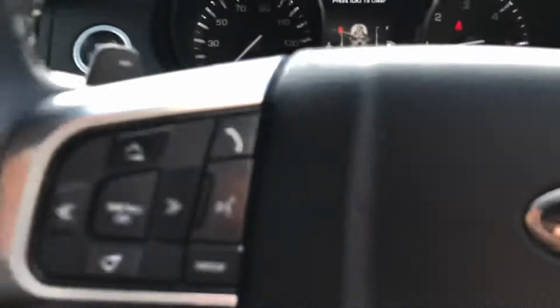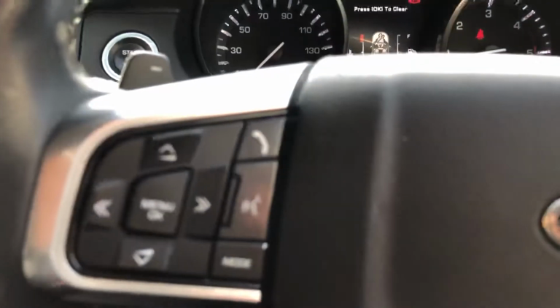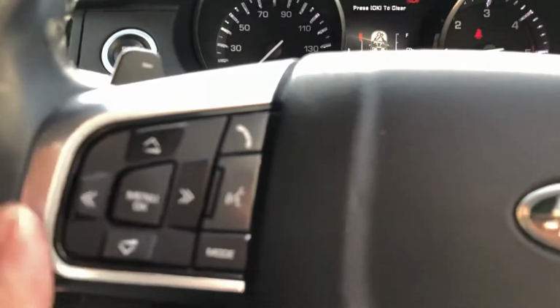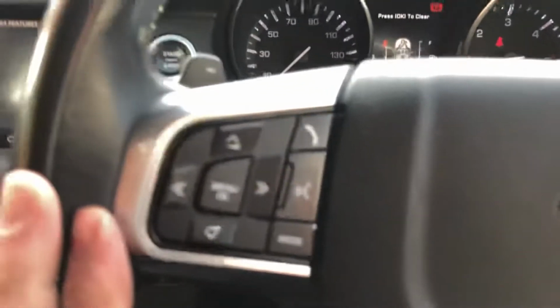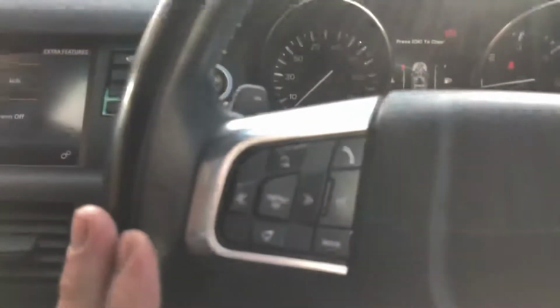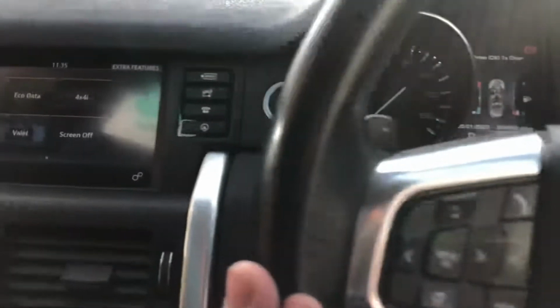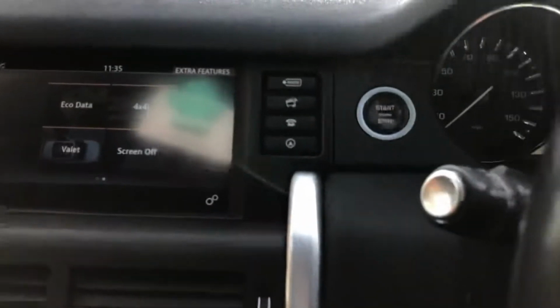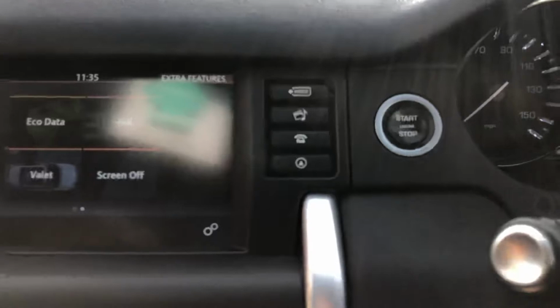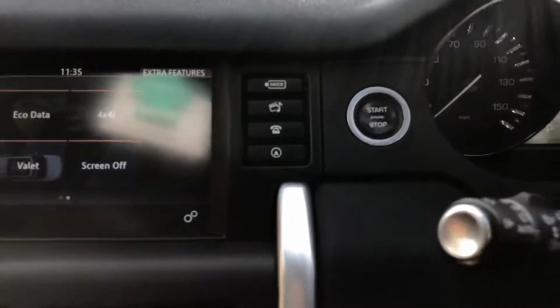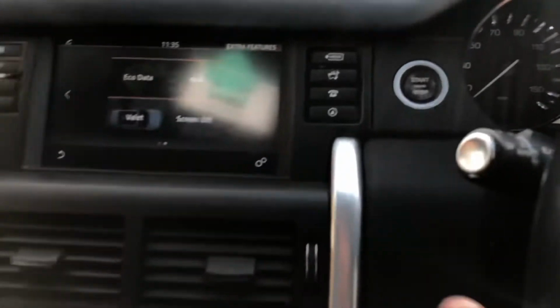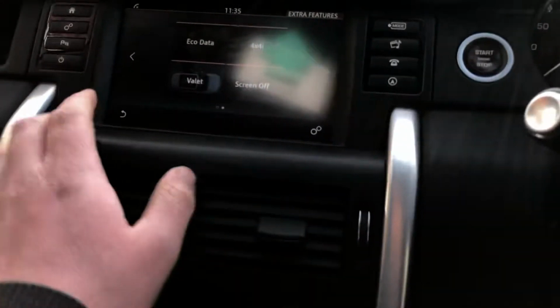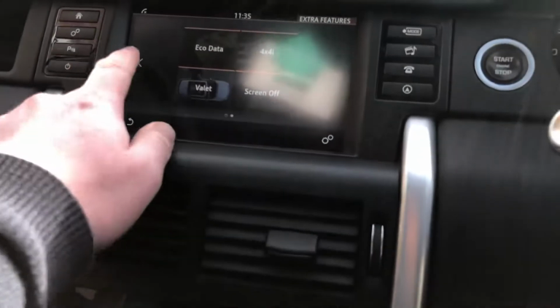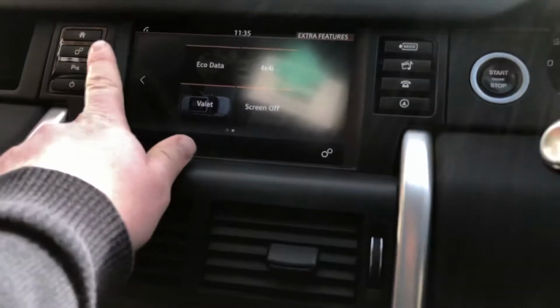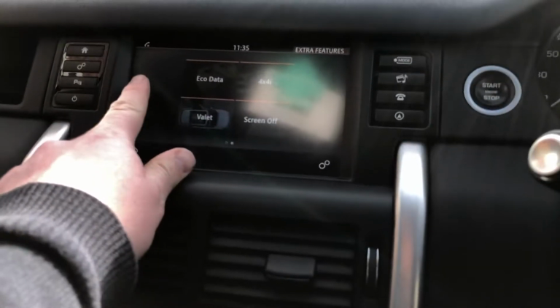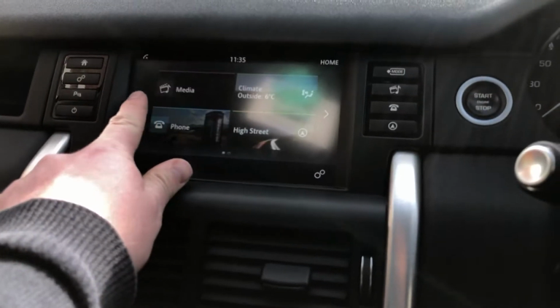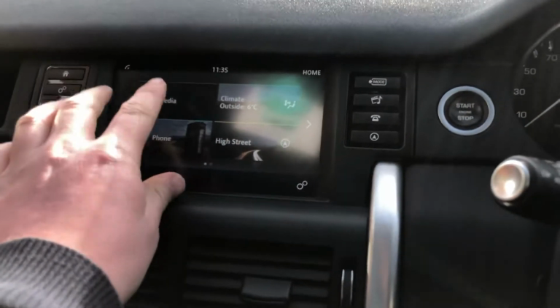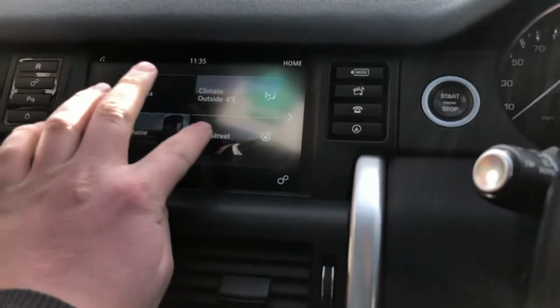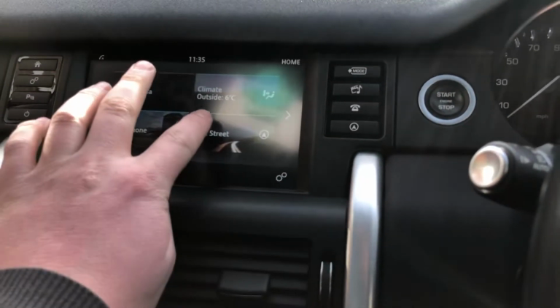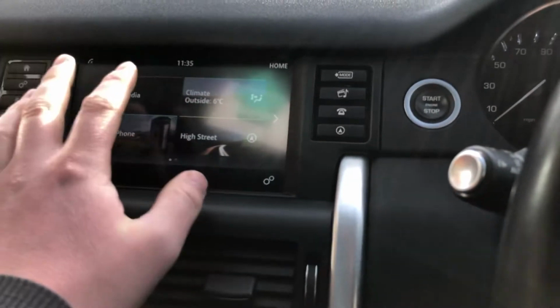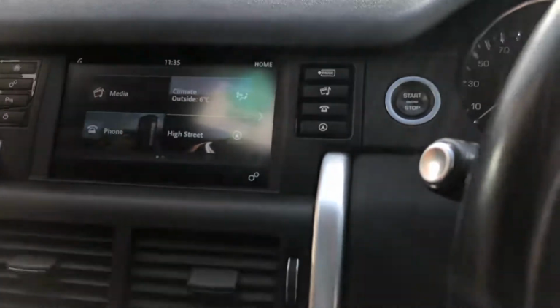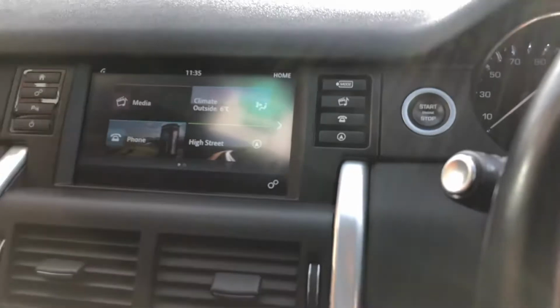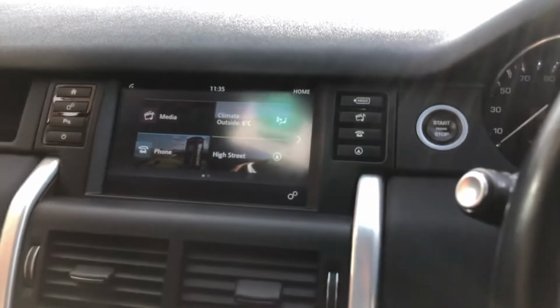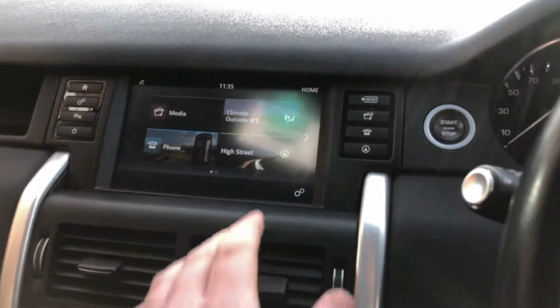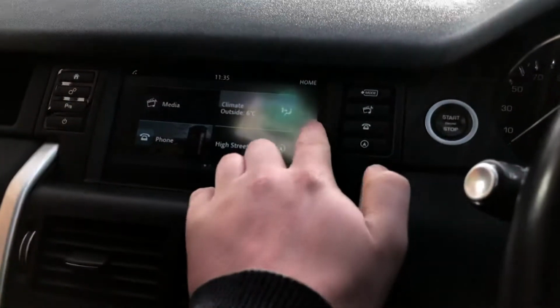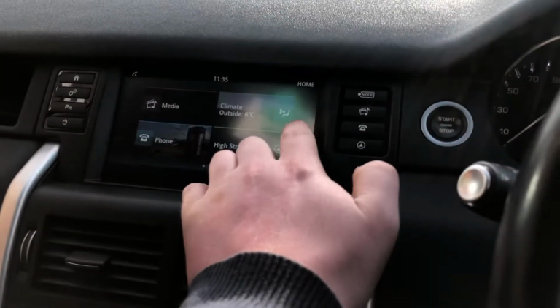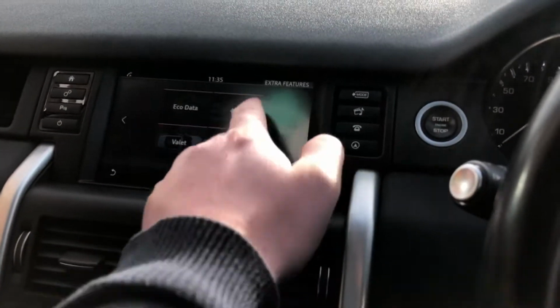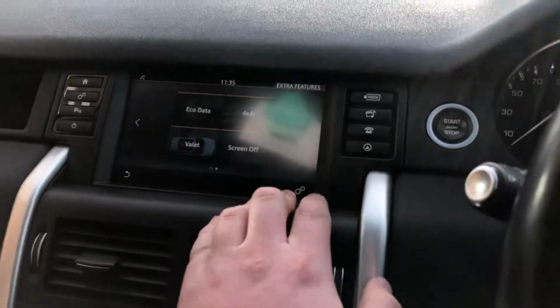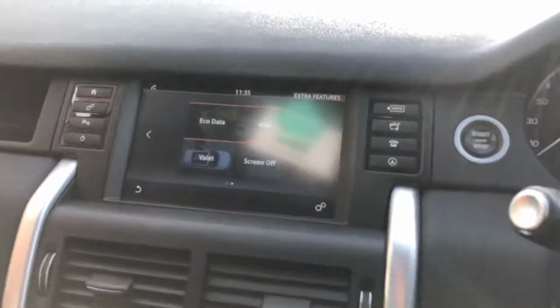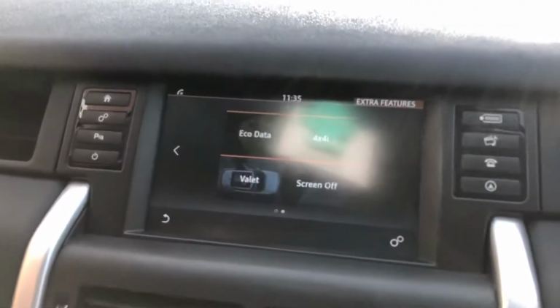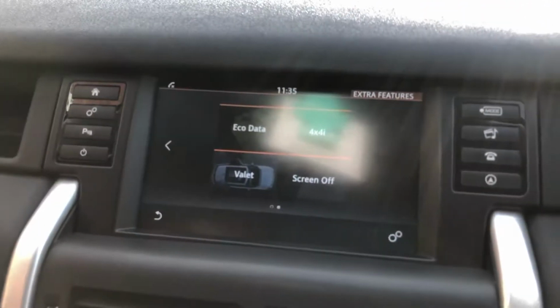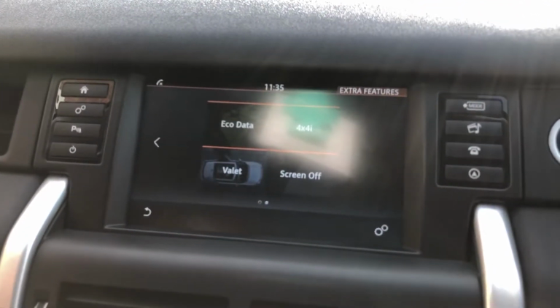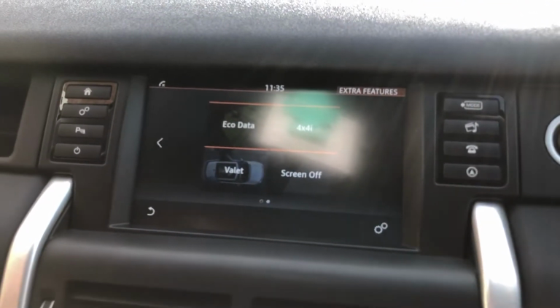Audio controls on the steering wheel. On the left hand side it's push button start. Everything's touch screen in the vehicle, so you've got satellite navigation, DAB radio, Bluetooth phone, climate and 4x4 data.